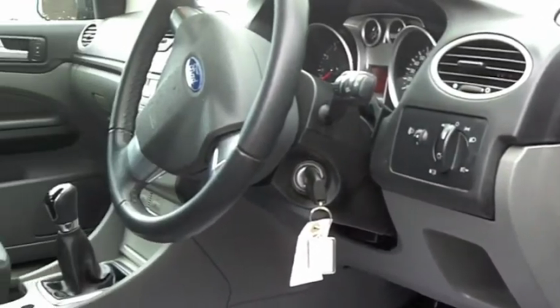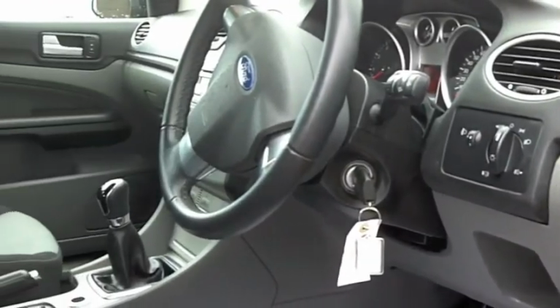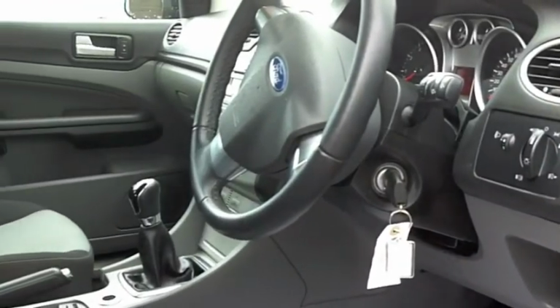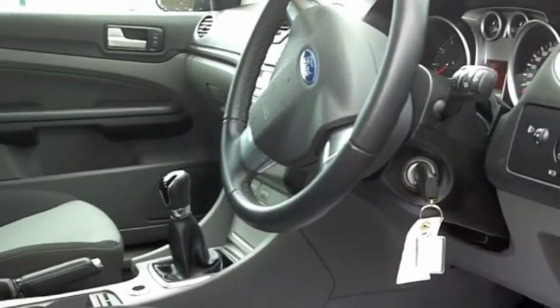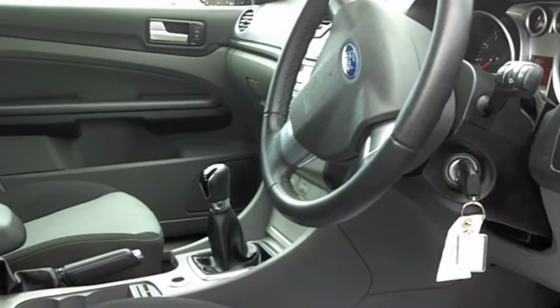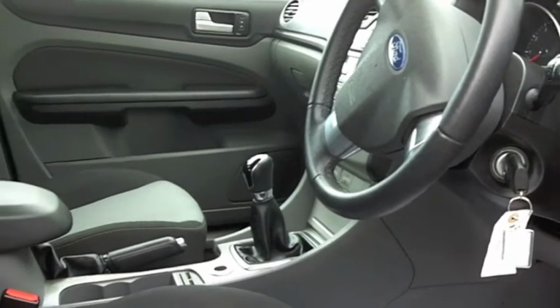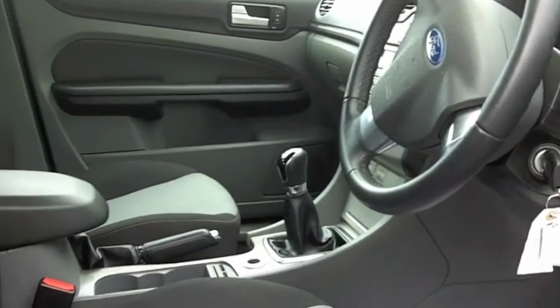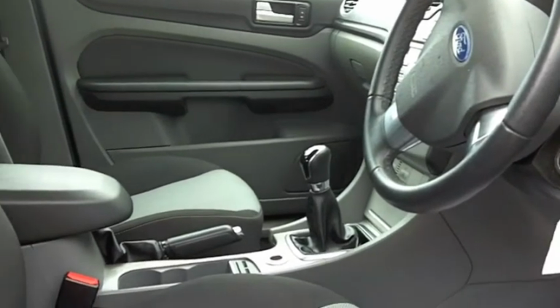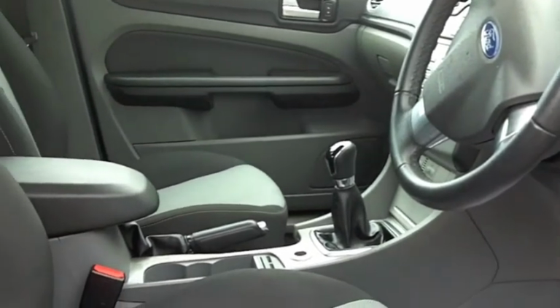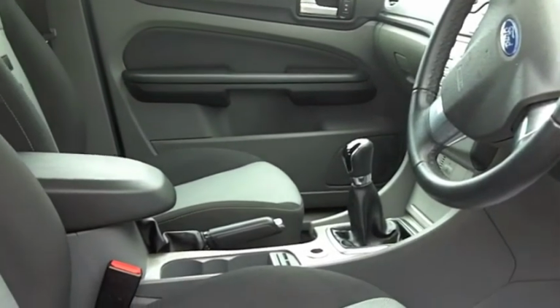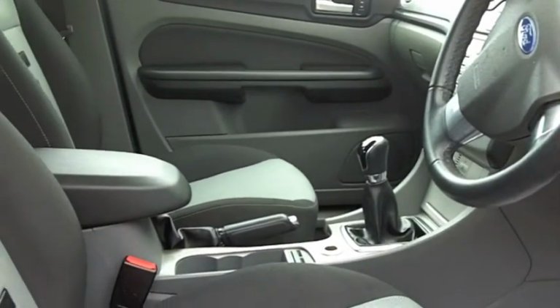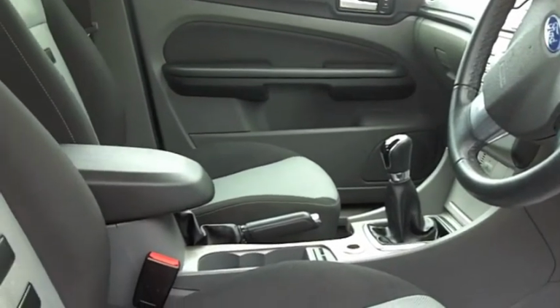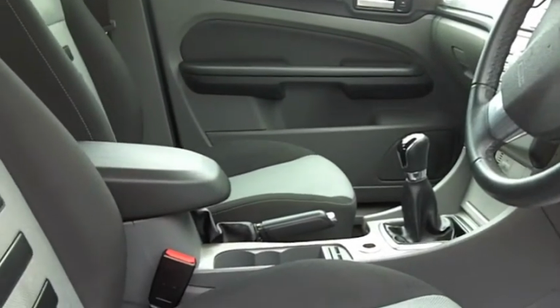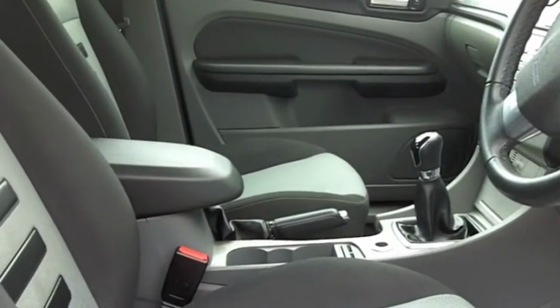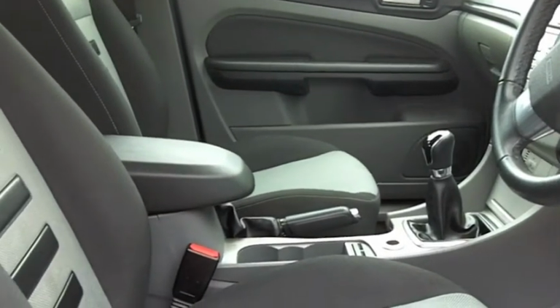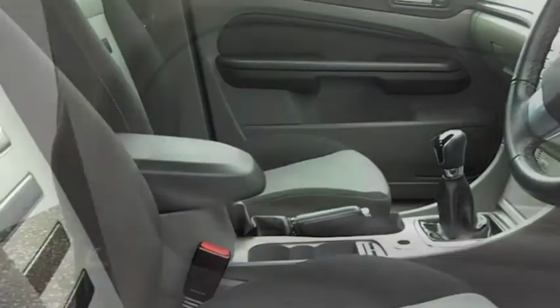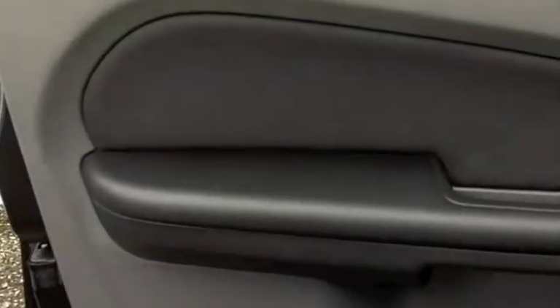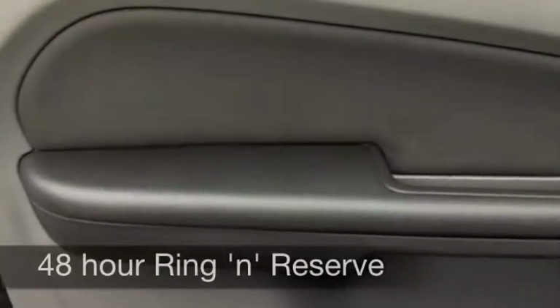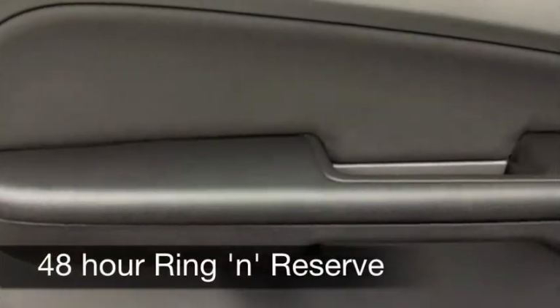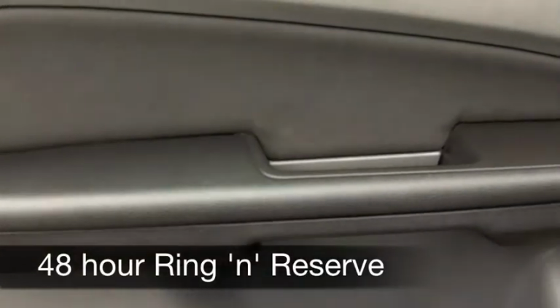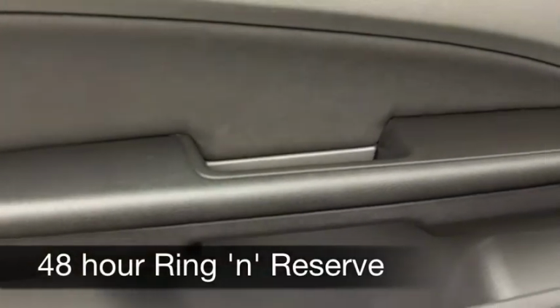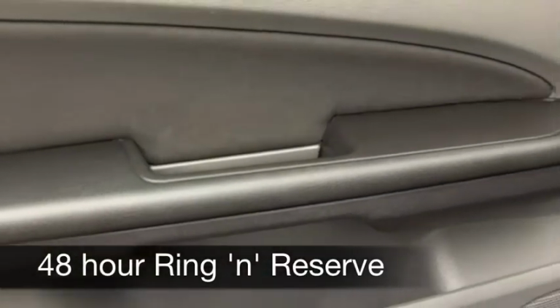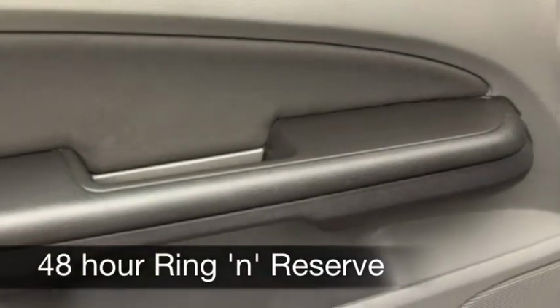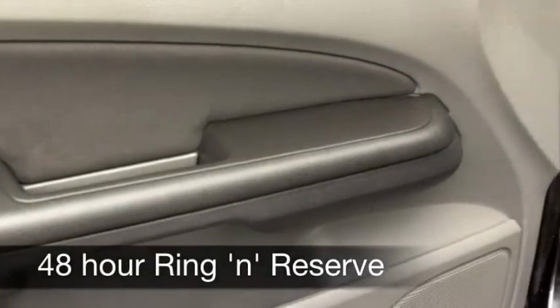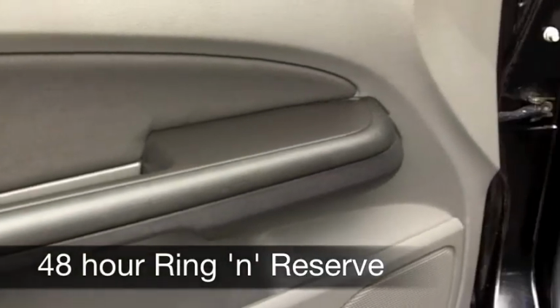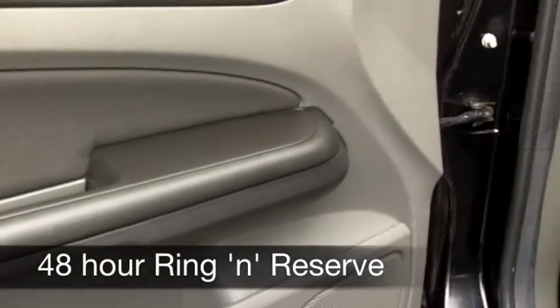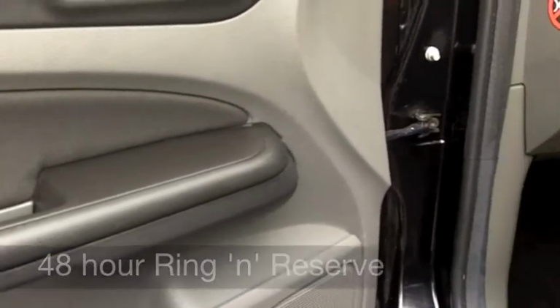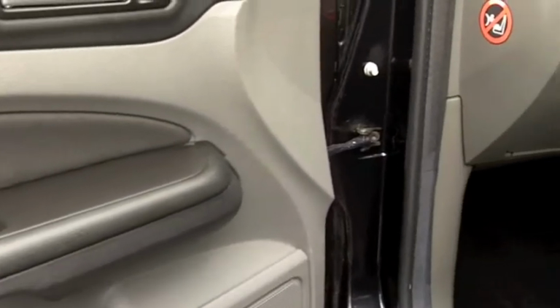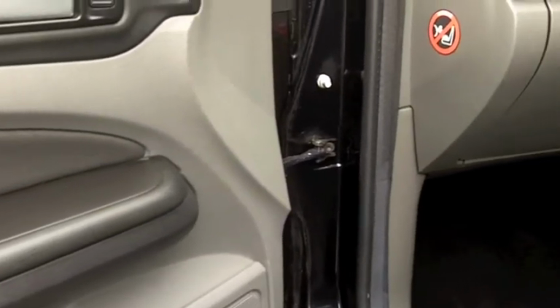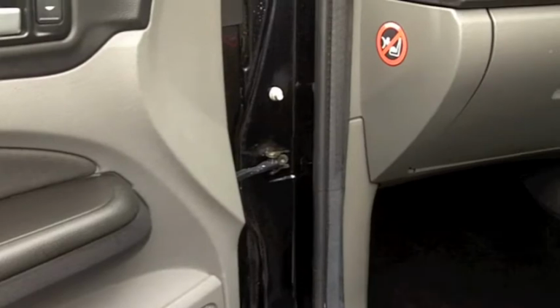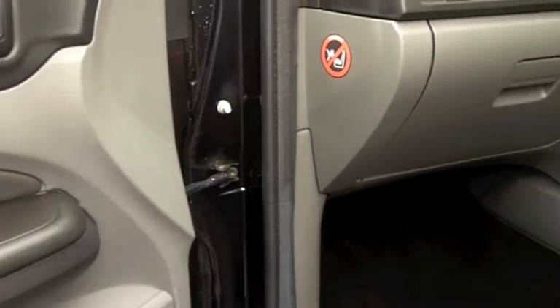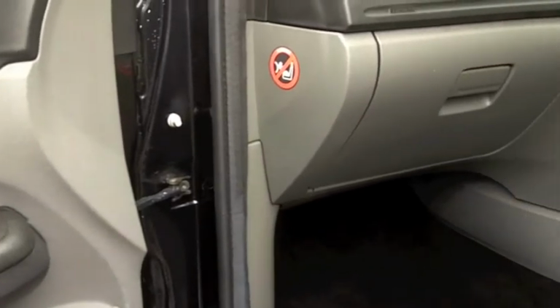You've got remote central locking, electric windows, a CD player — everything is there for you. Now on the move you can expect about 40 to the gallon, probably 50 on a longer run, and six months tax just a little over £100.